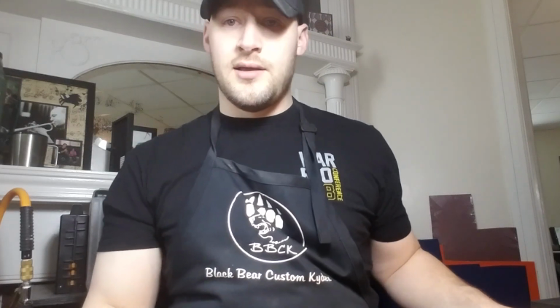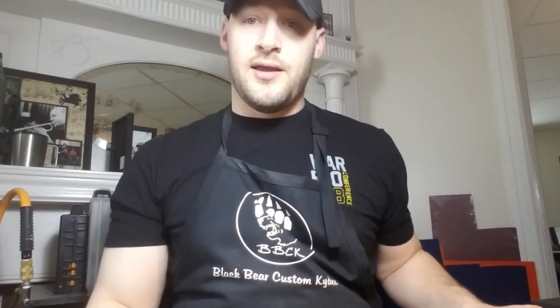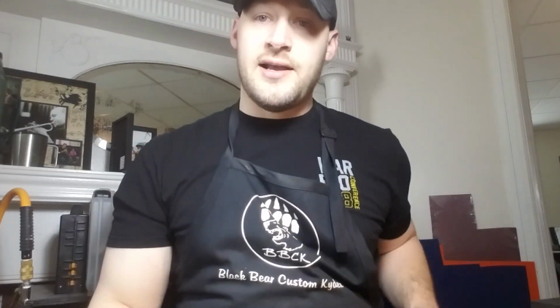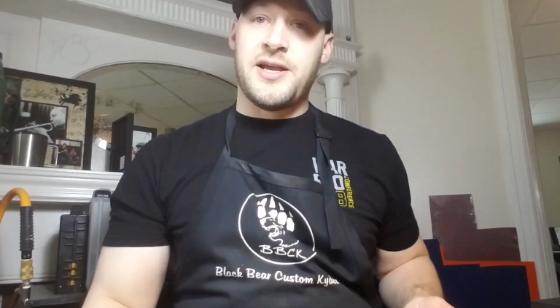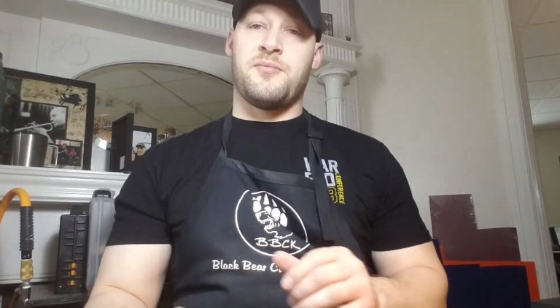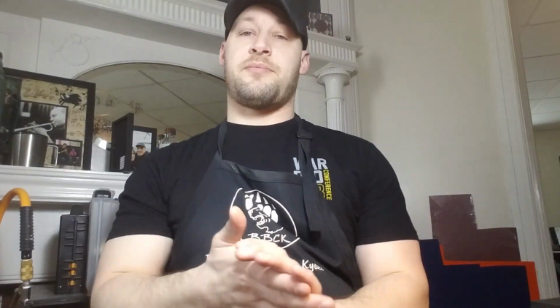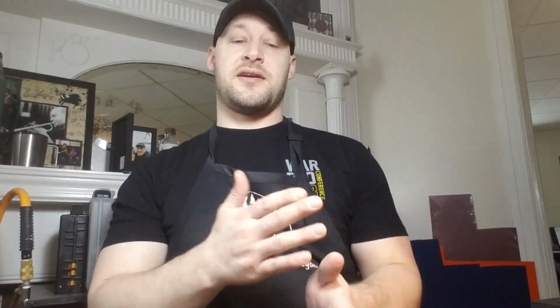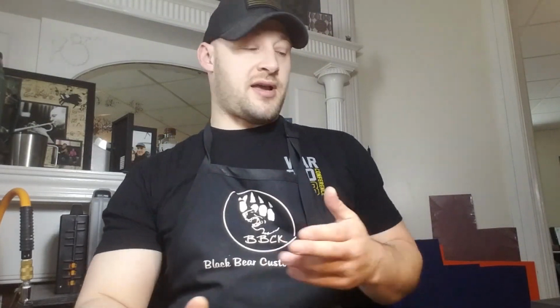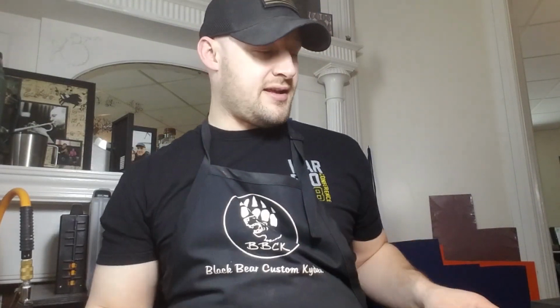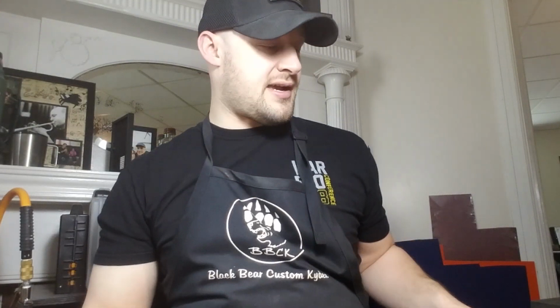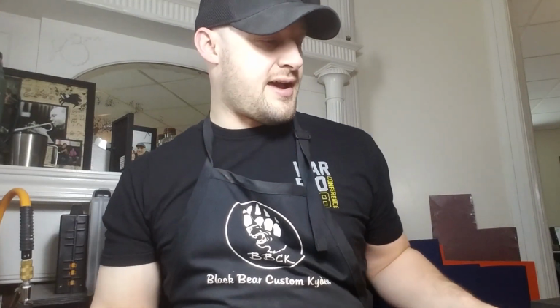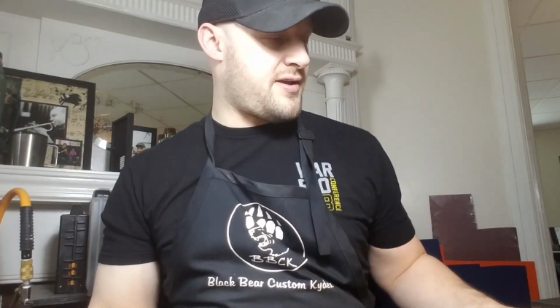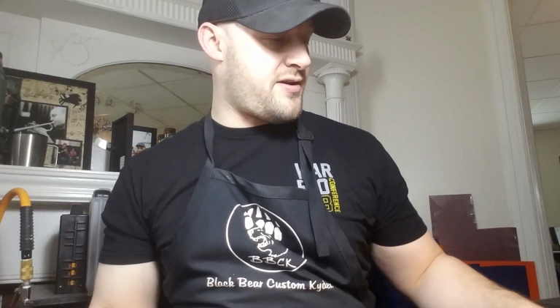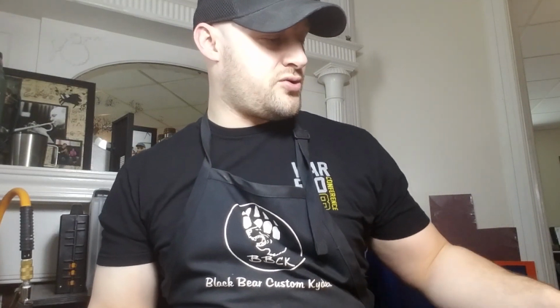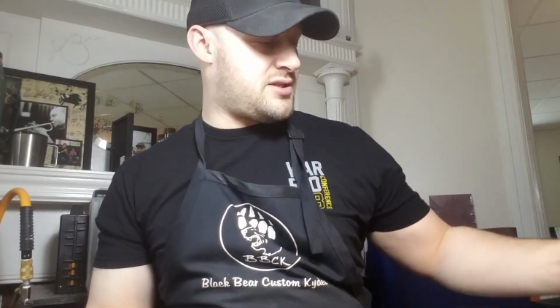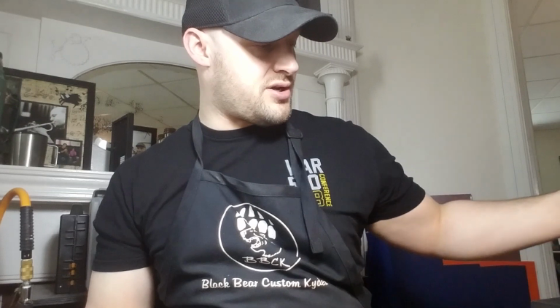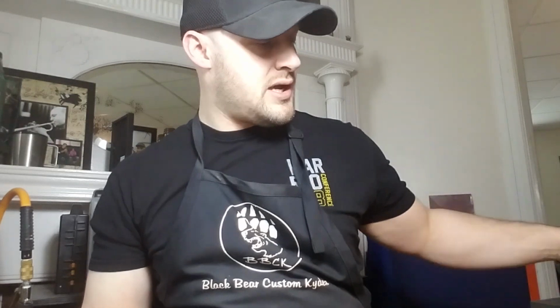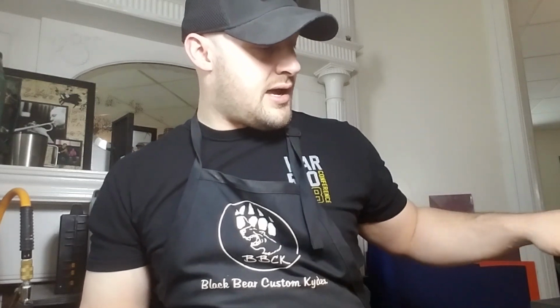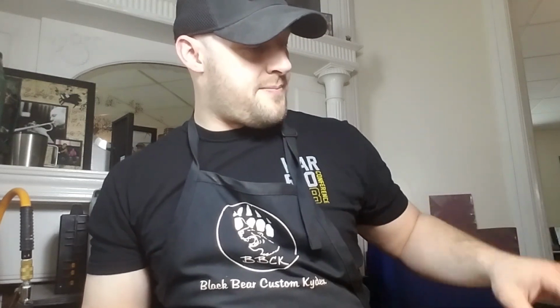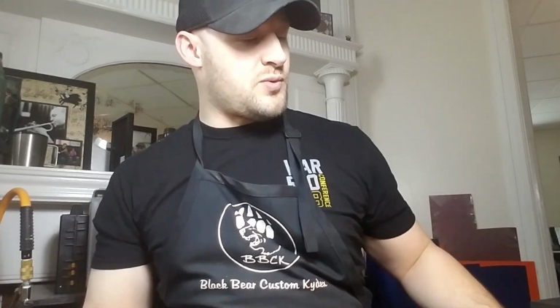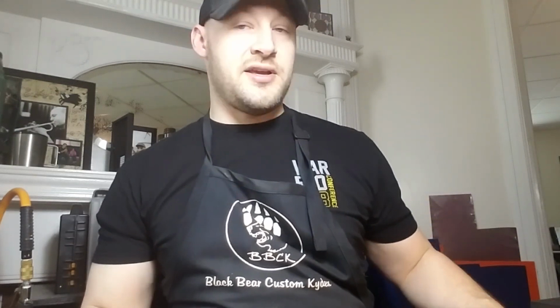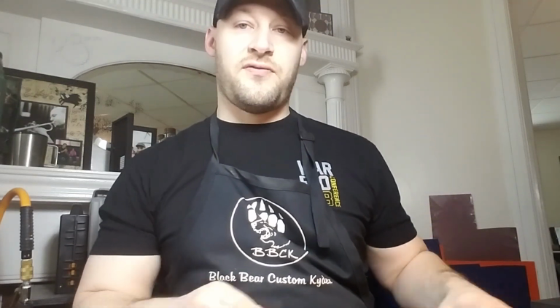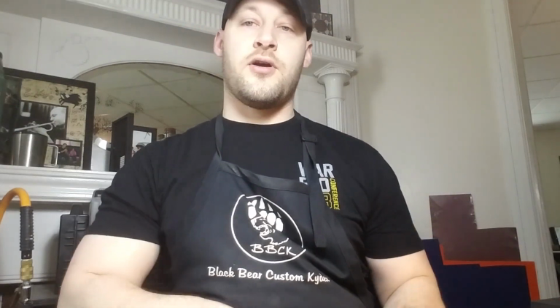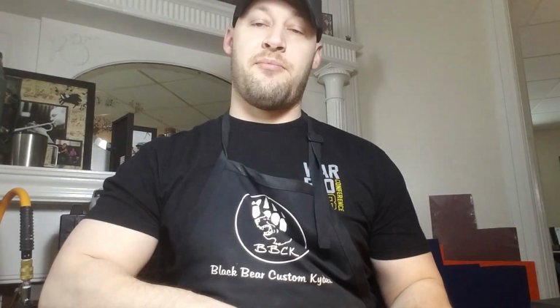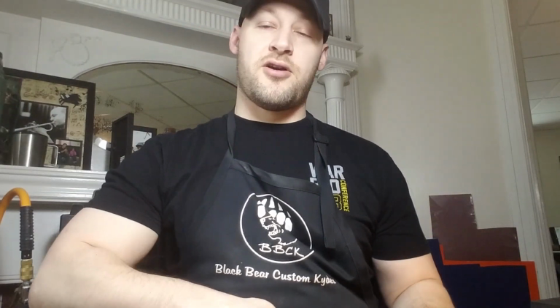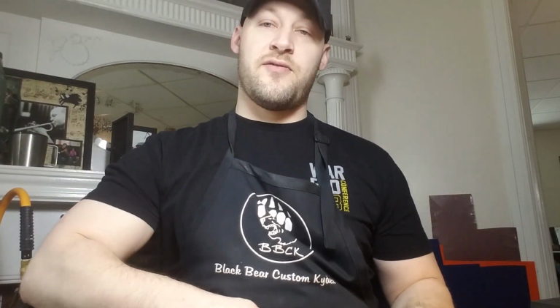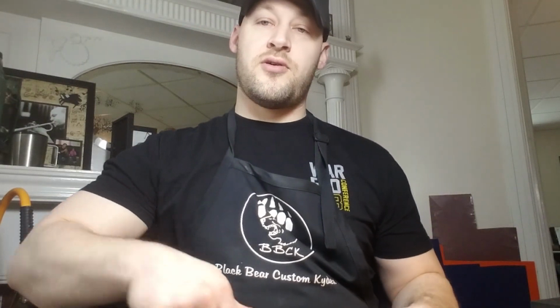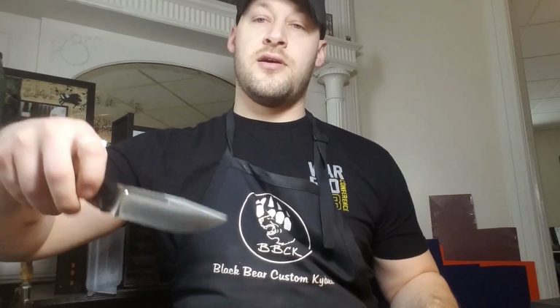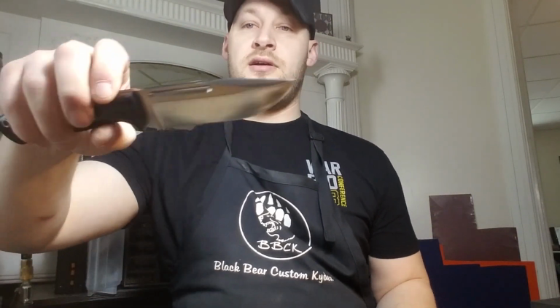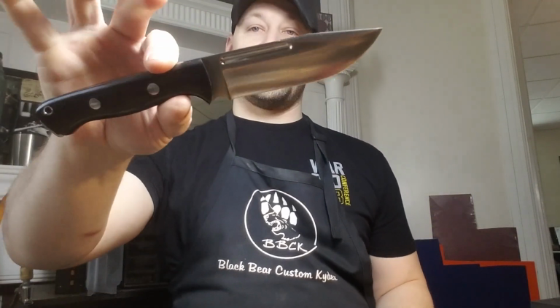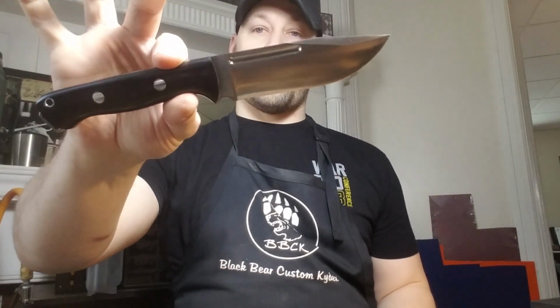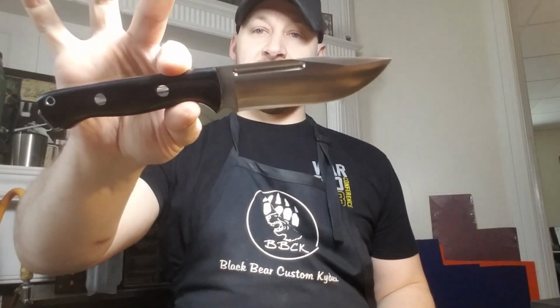Hey guys, Micah from Black Bear Custom Kydex. I have a very cool sheath to show you. This one is for a Bark River Squad Leader.